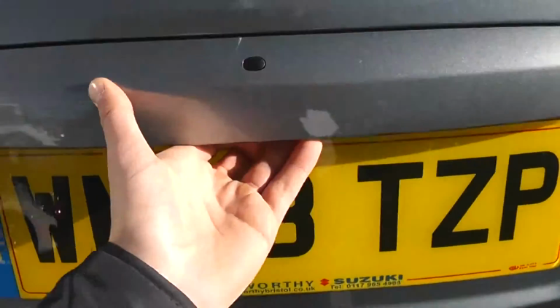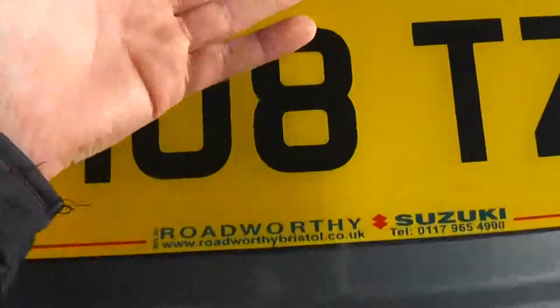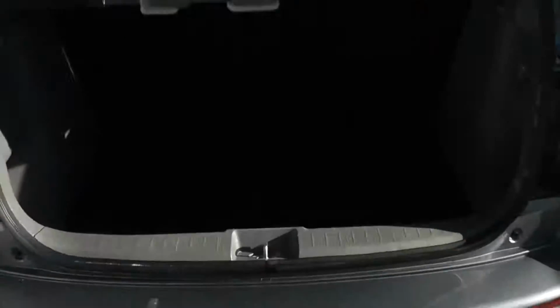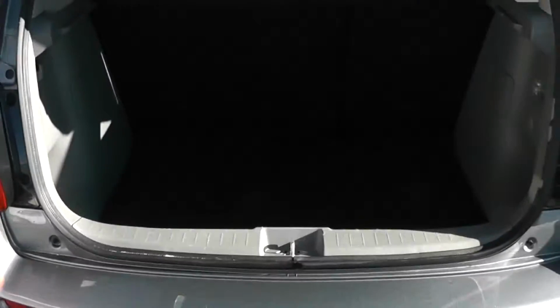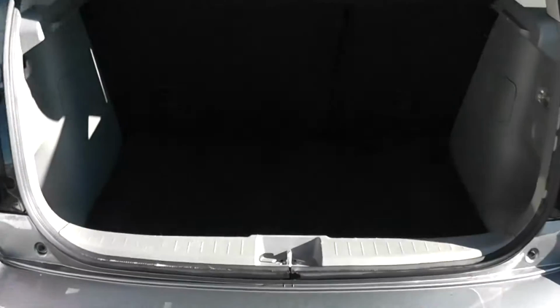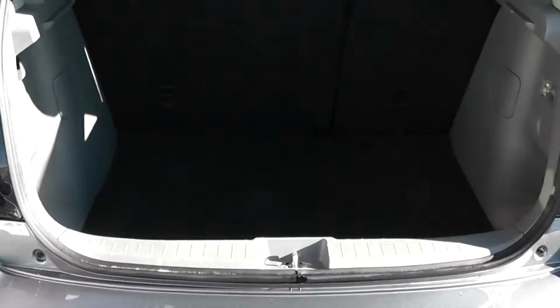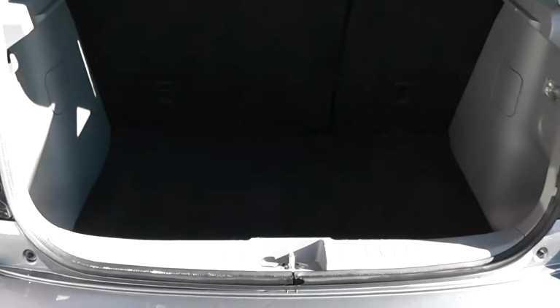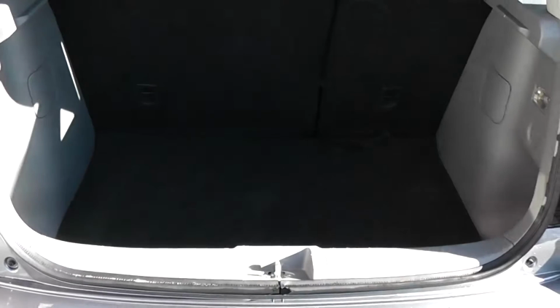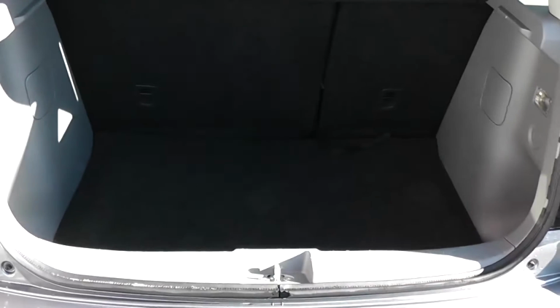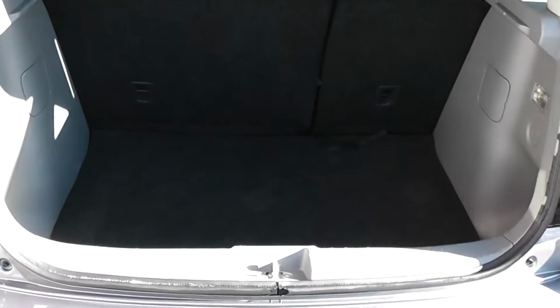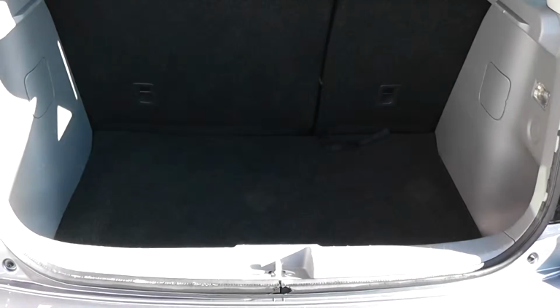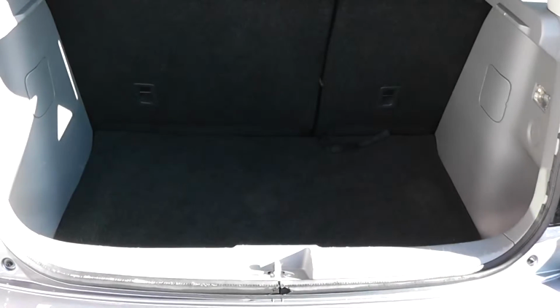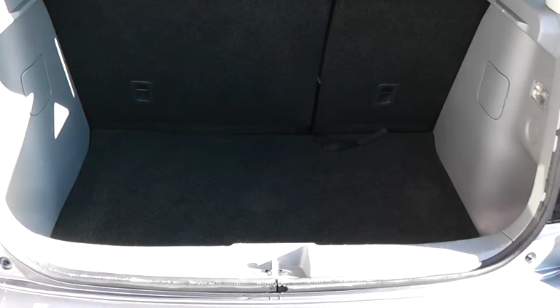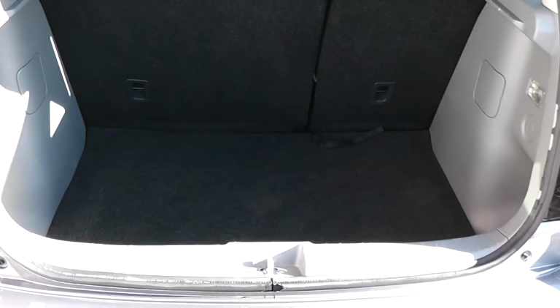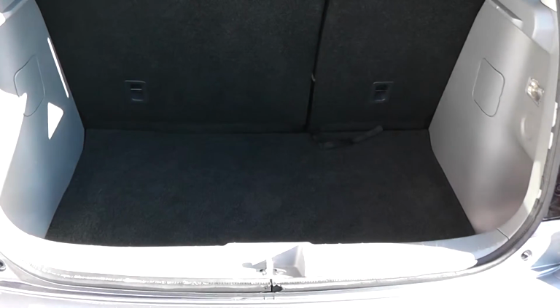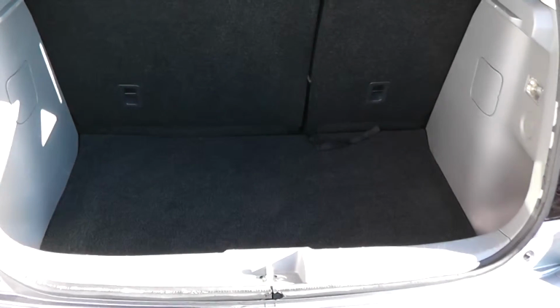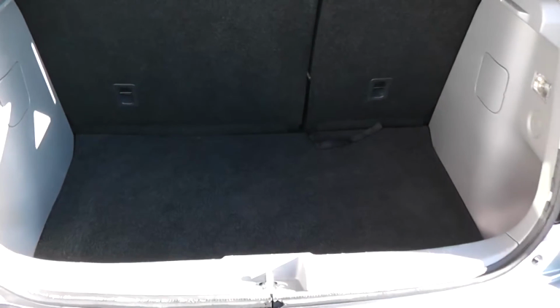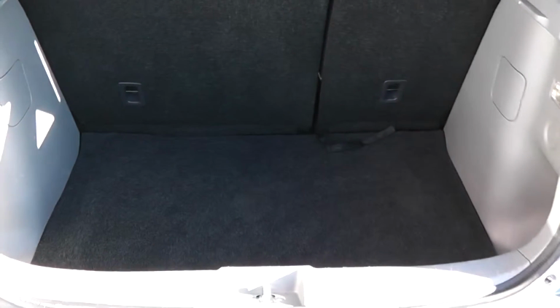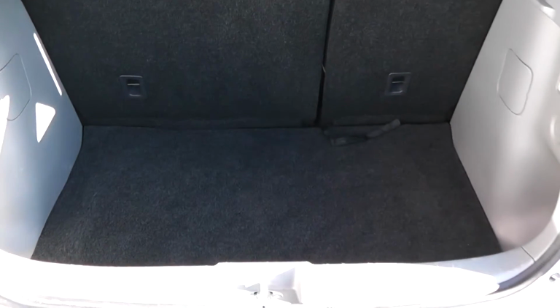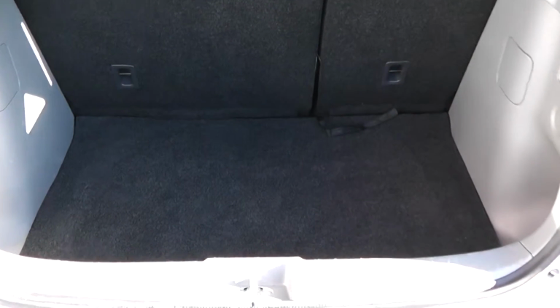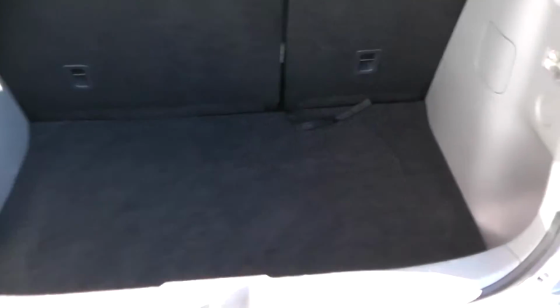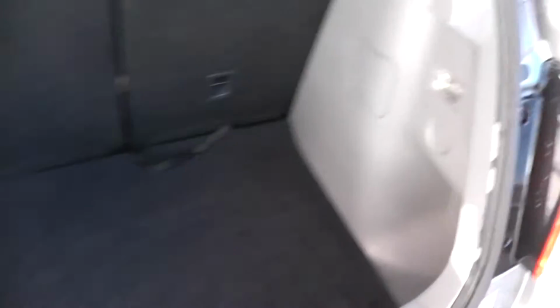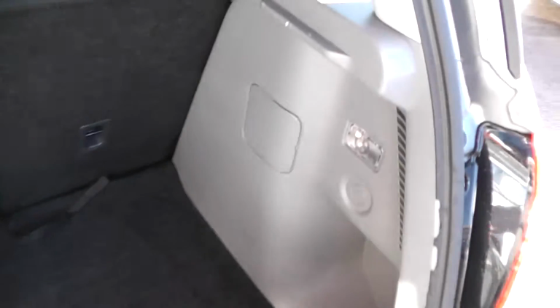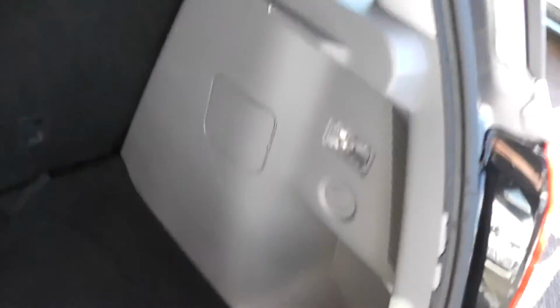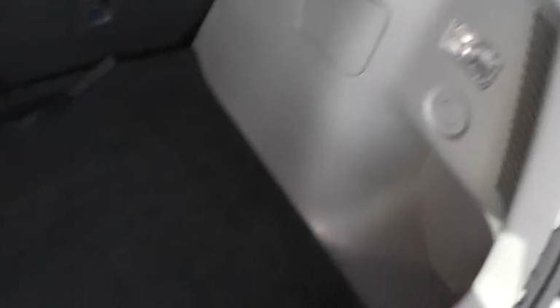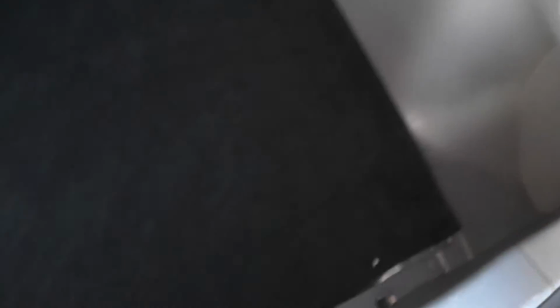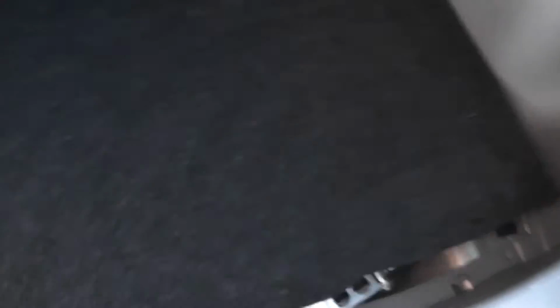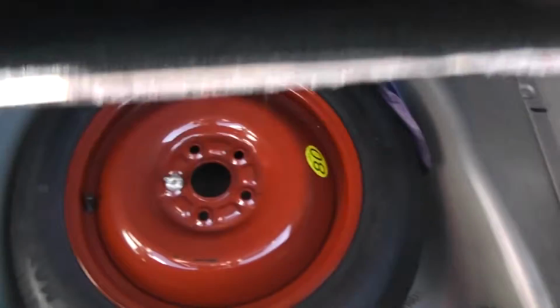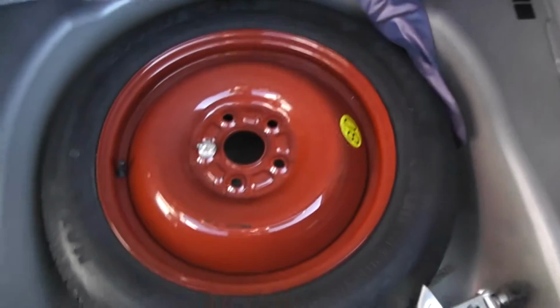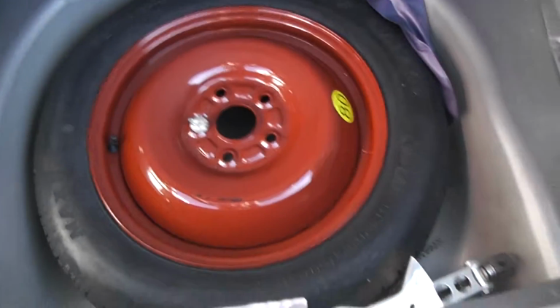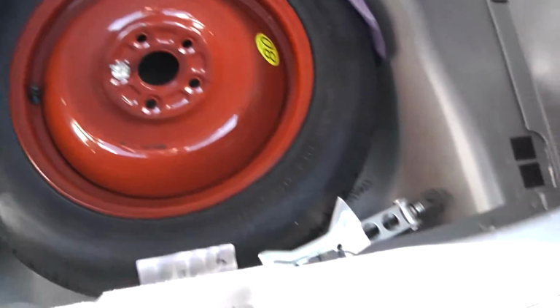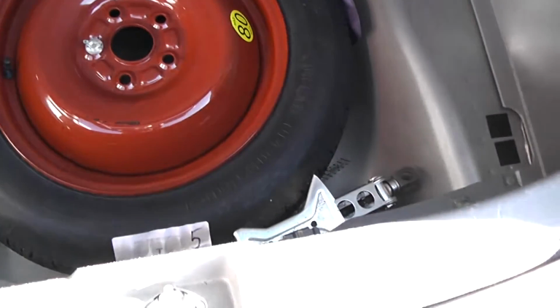Just opening the boot to show you inside — you've got a very large boot space with 60-40 split-fold rear seats, so you can make more space in the back if you wish. There's boot lighting to the right and a space-saving spare wheel complete with jack.